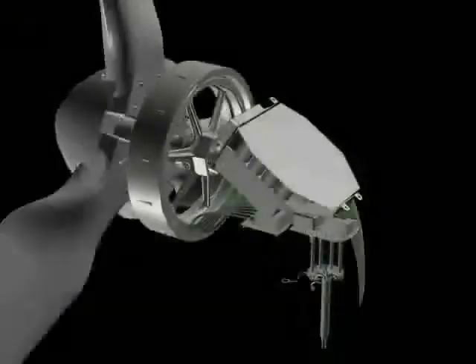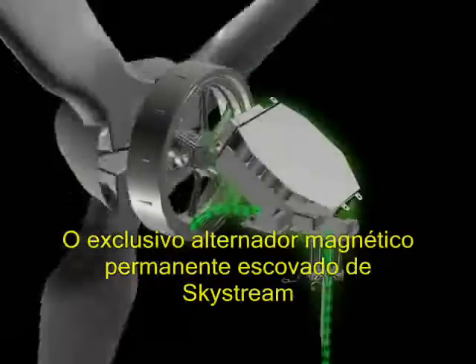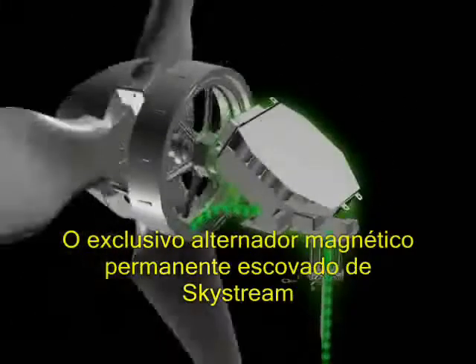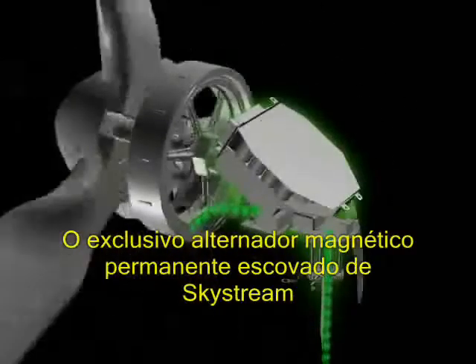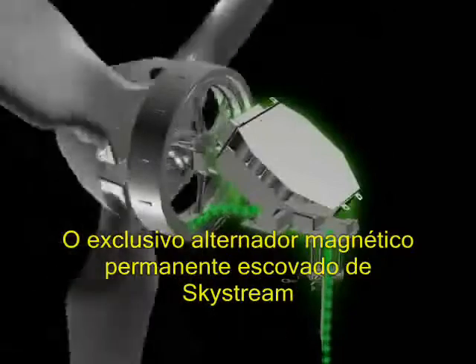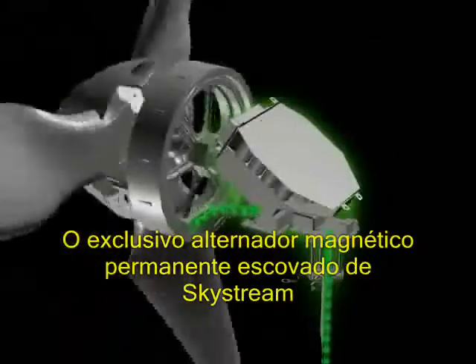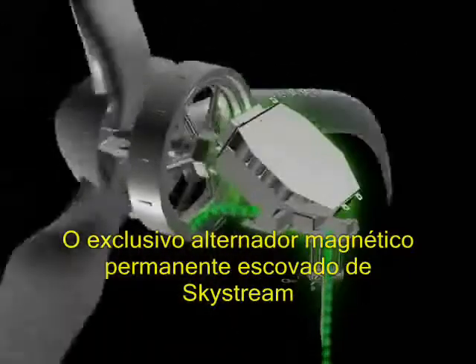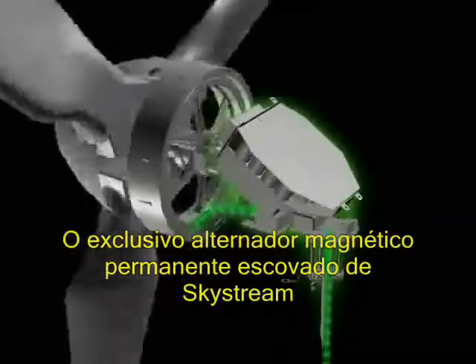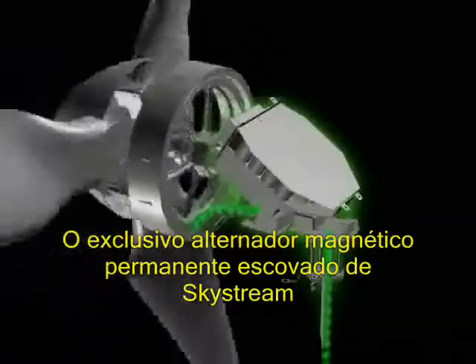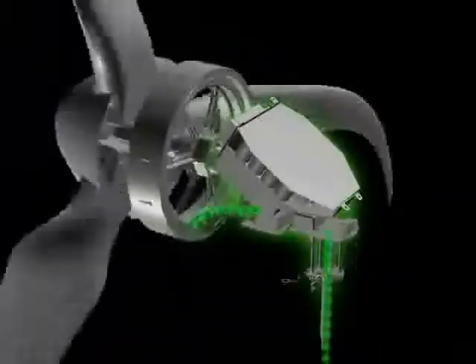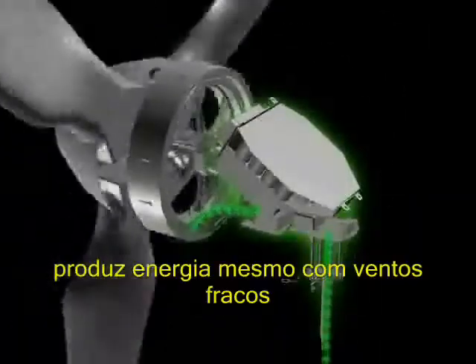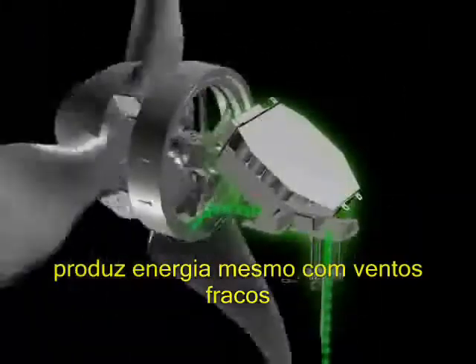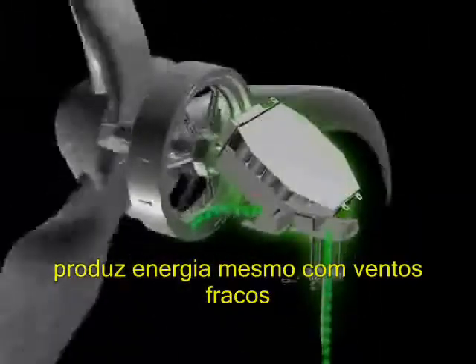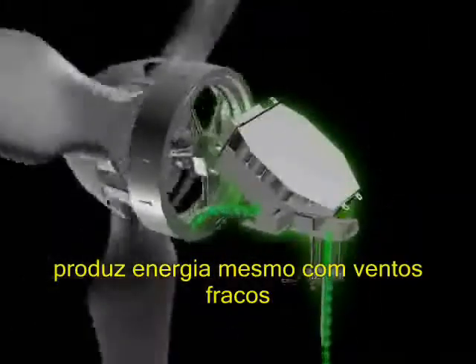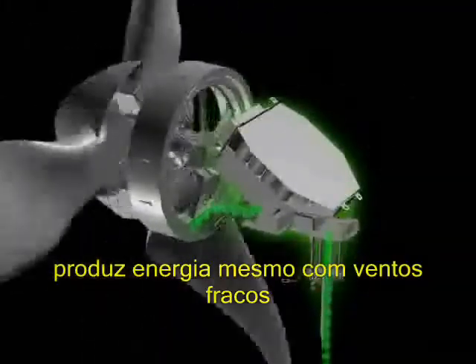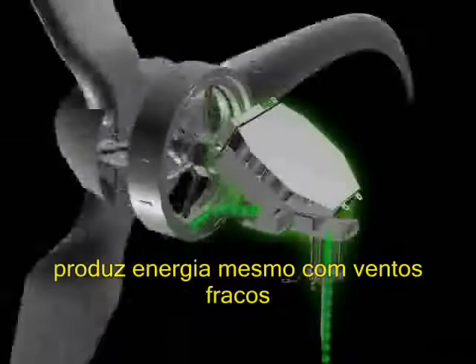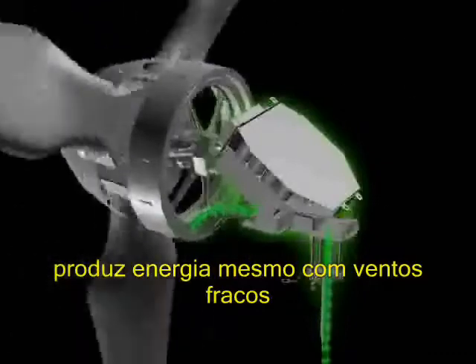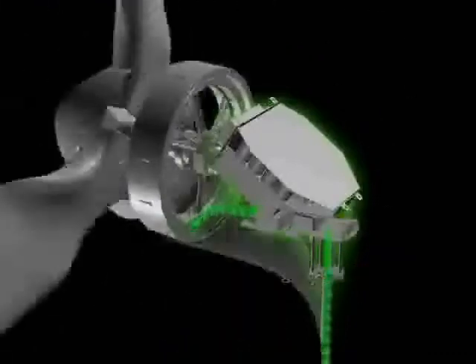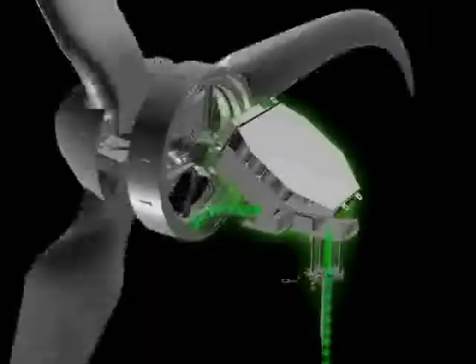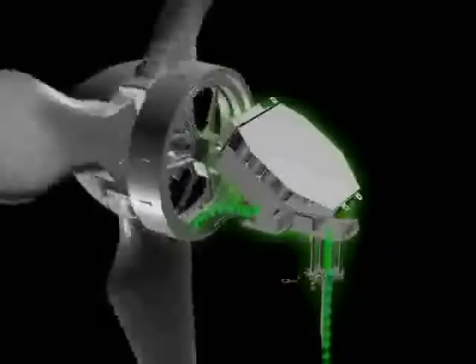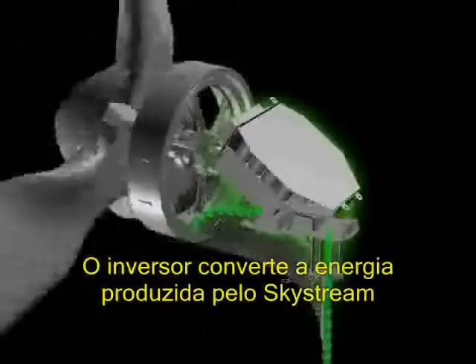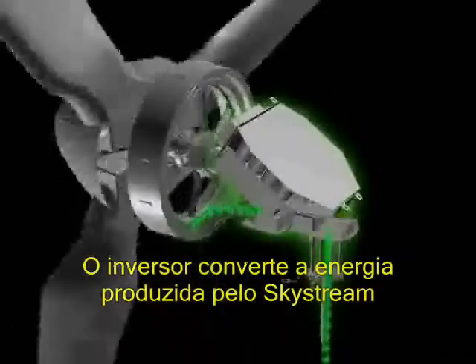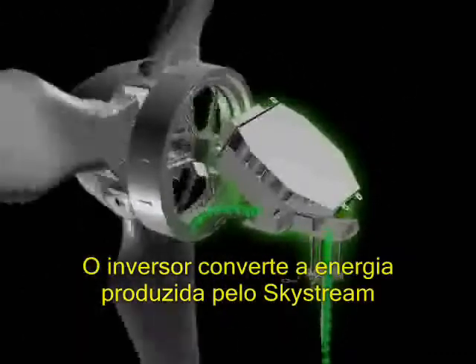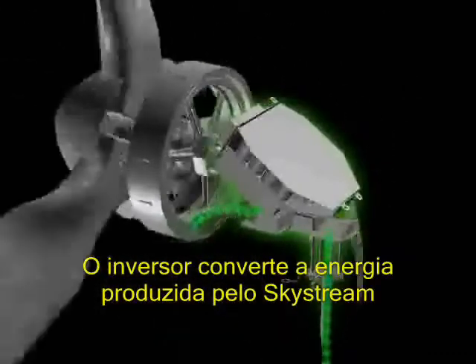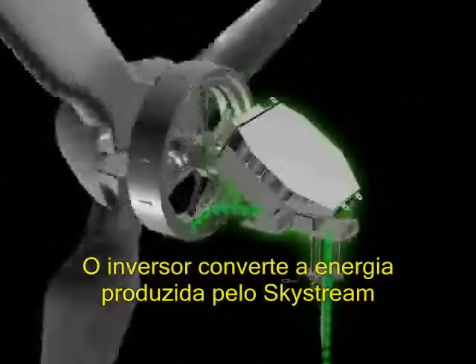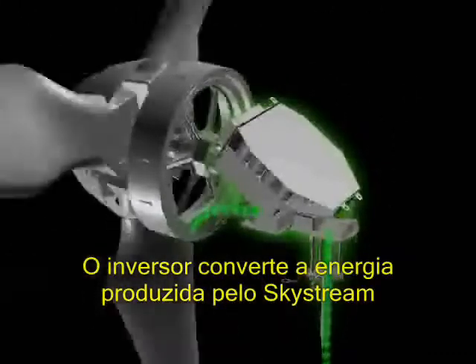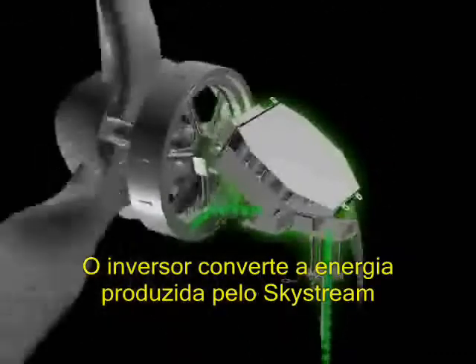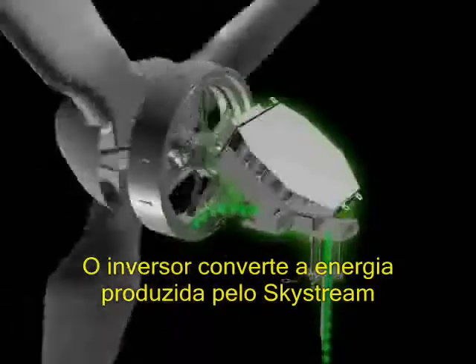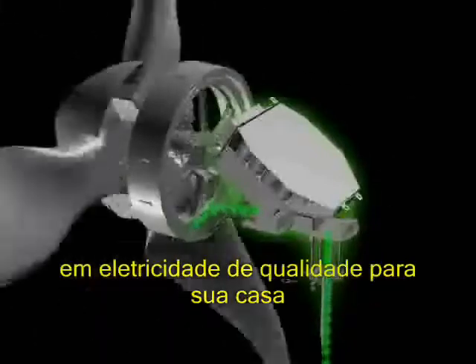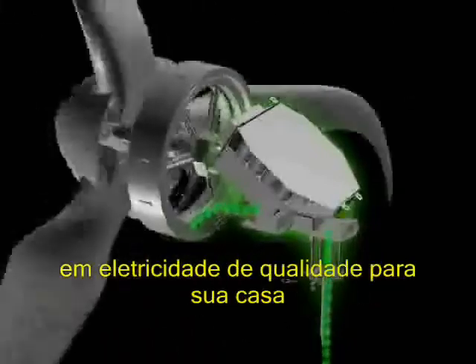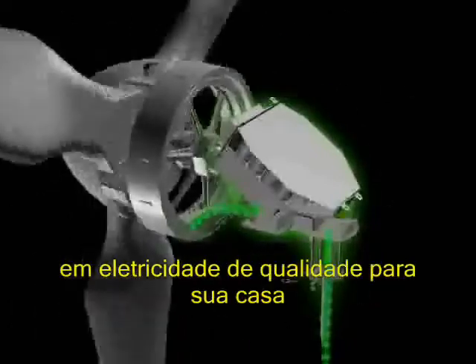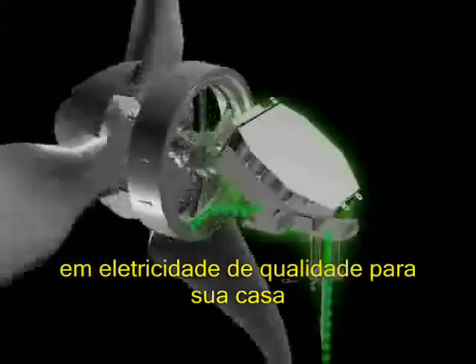Skystream's unique brushless neodymium magnet-based slotless alternator is designed to produce energy in very low winds. The inverter seamlessly converts electricity made by Skystream into household quality power.